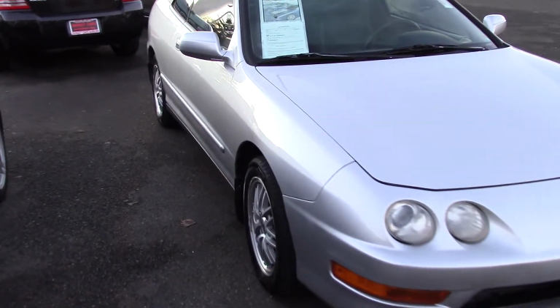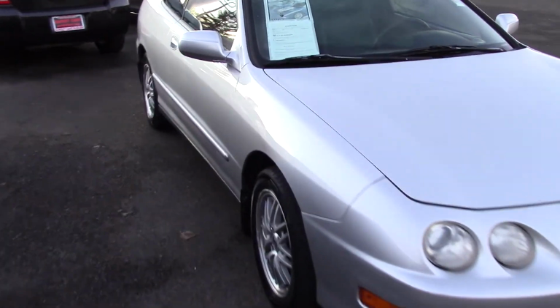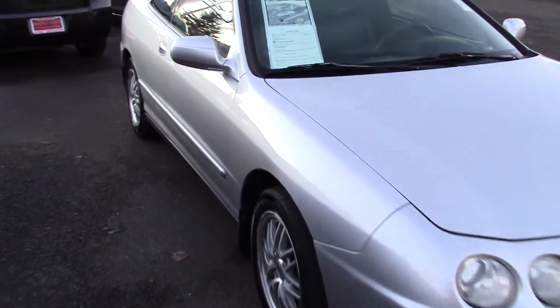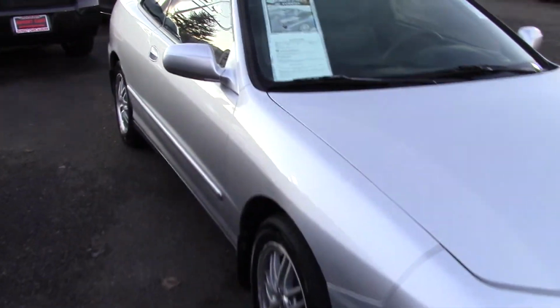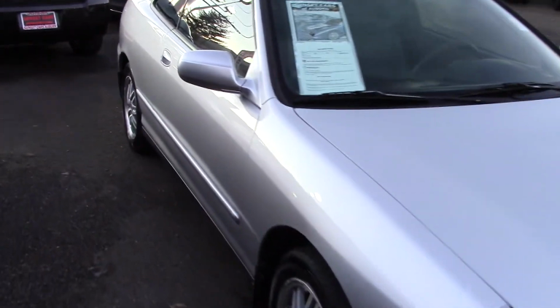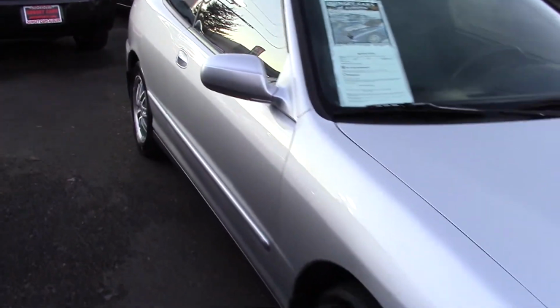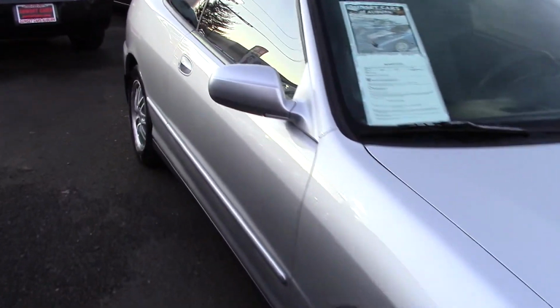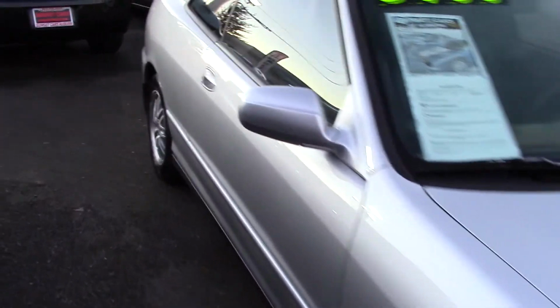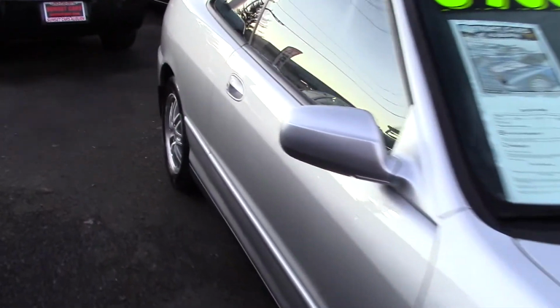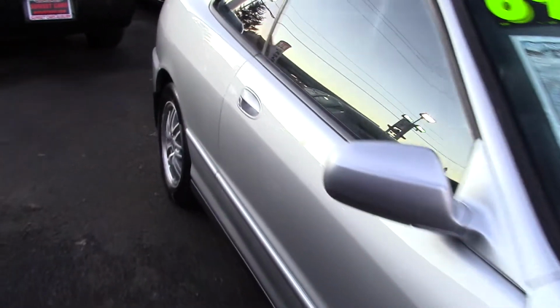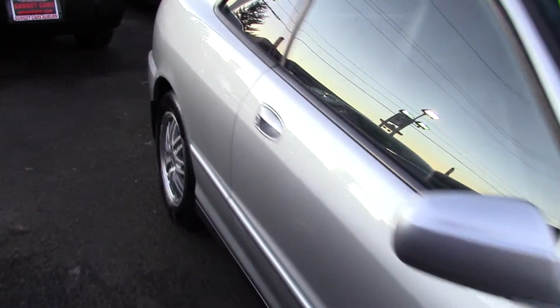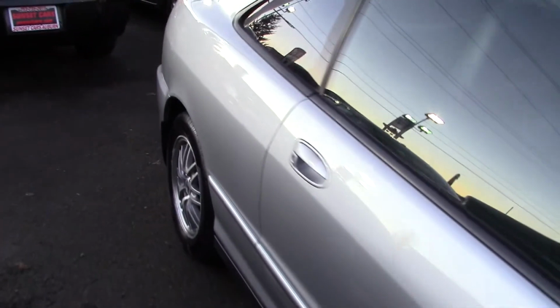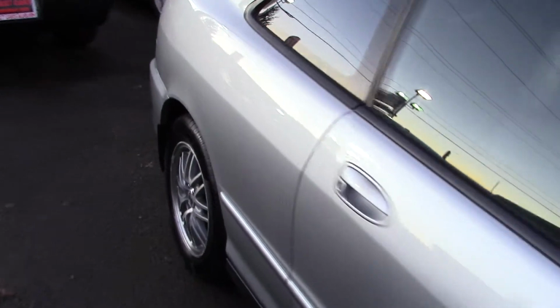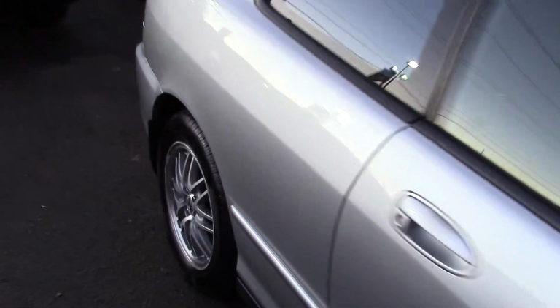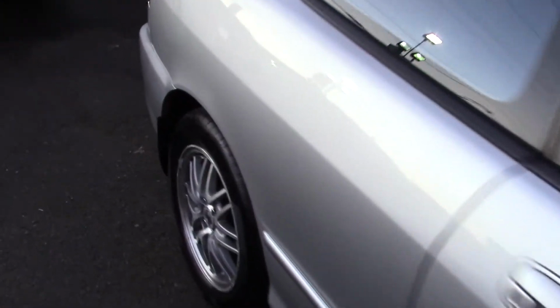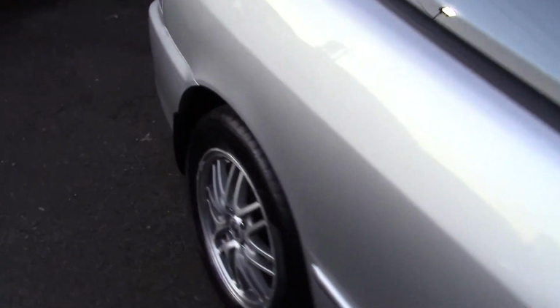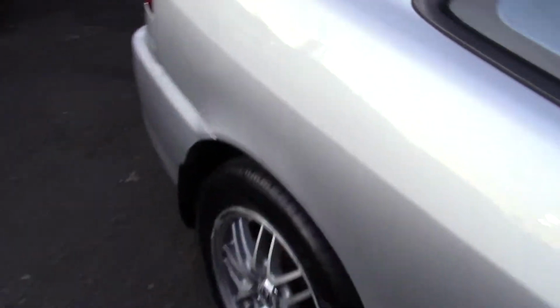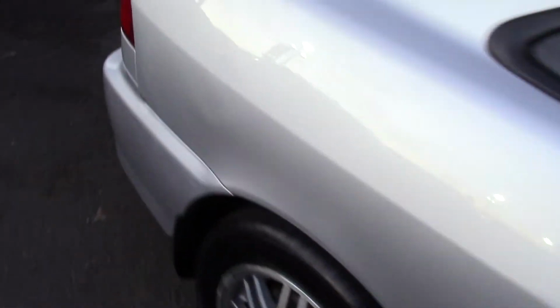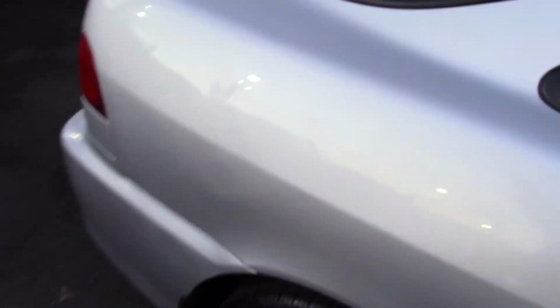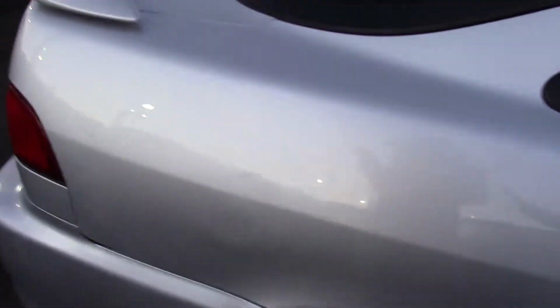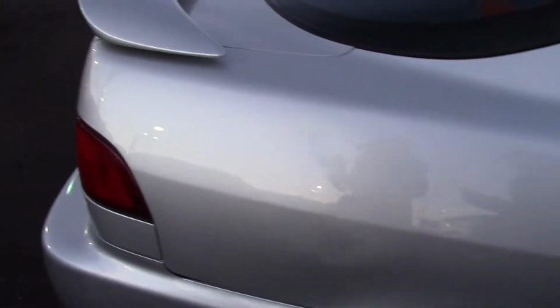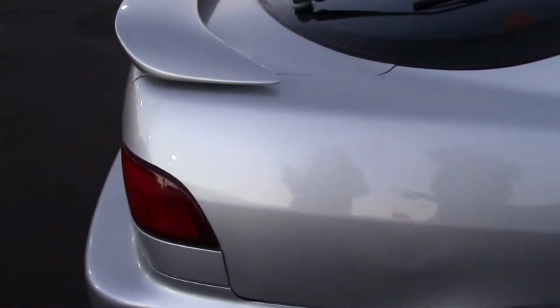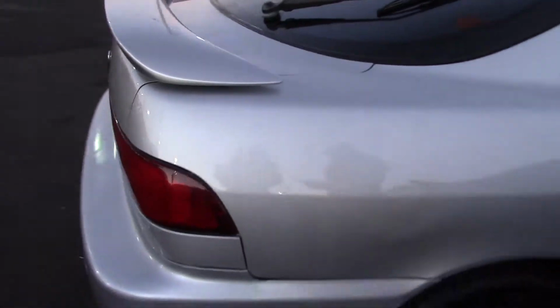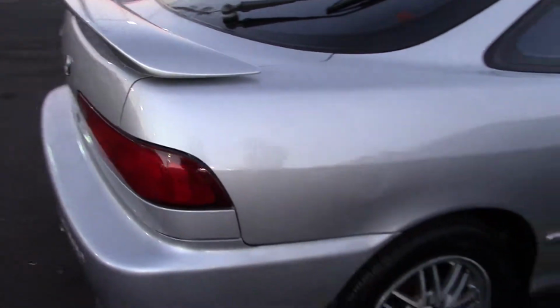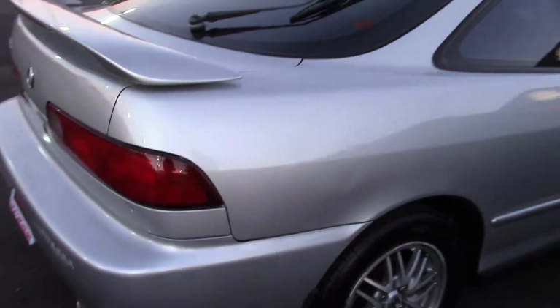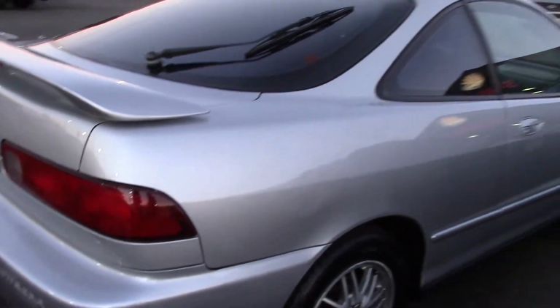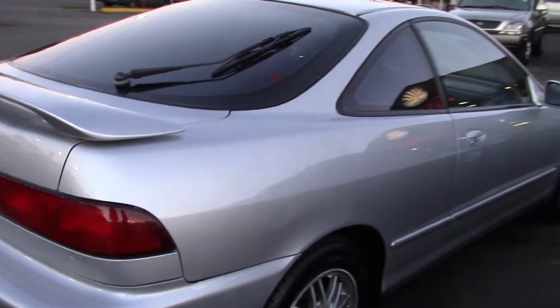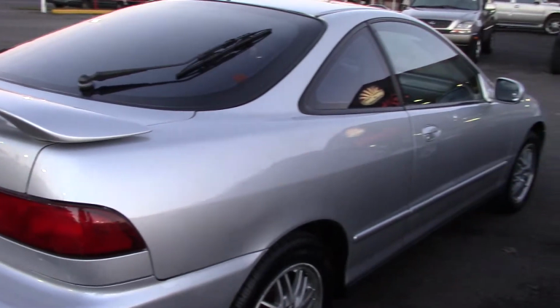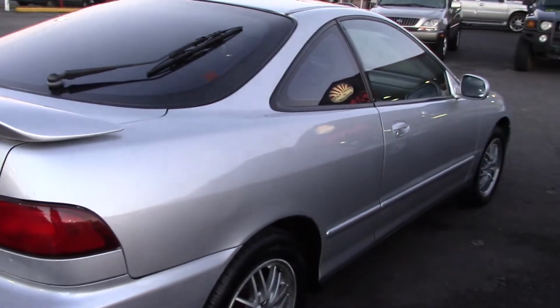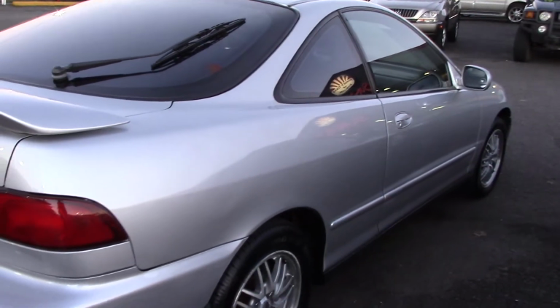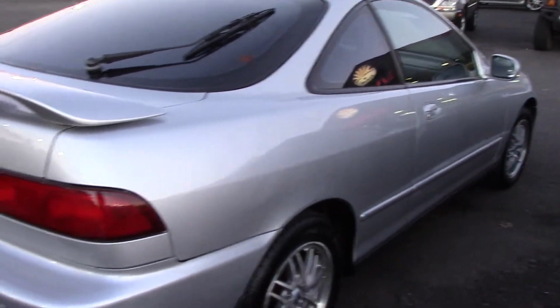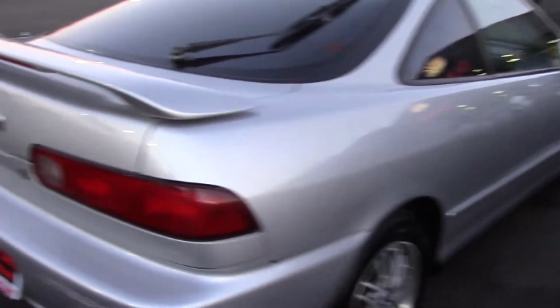This Acura is full of great features. It has power windows, tinted glass, a rear spoiler, a power moonroof, a CD player, a tachometer, and a multifunction remote.